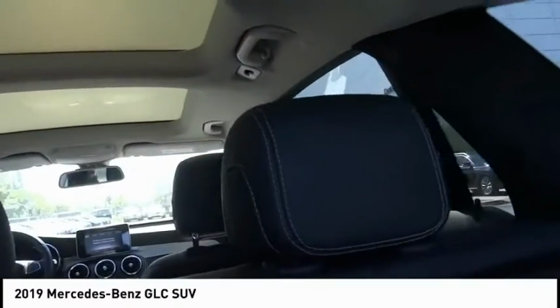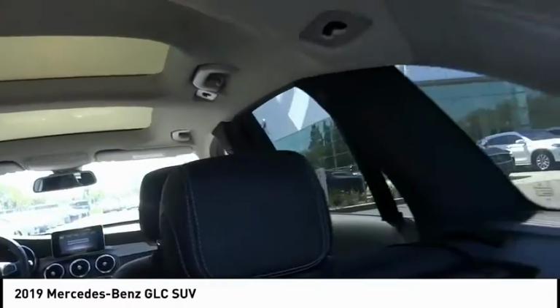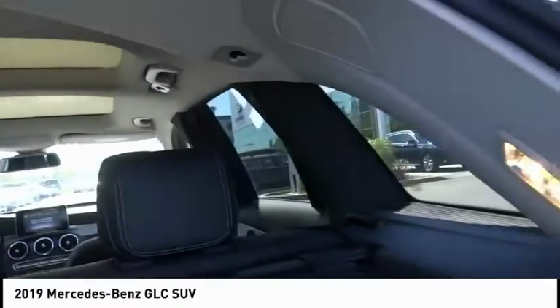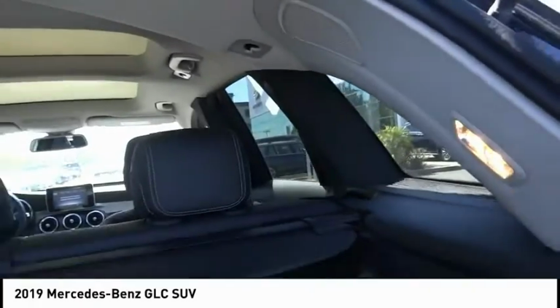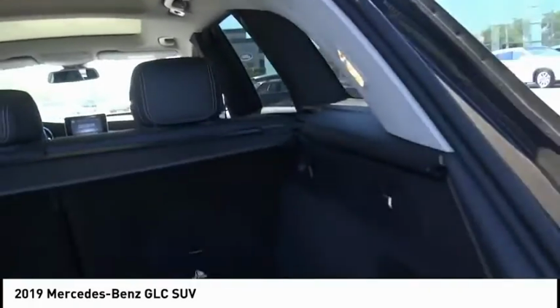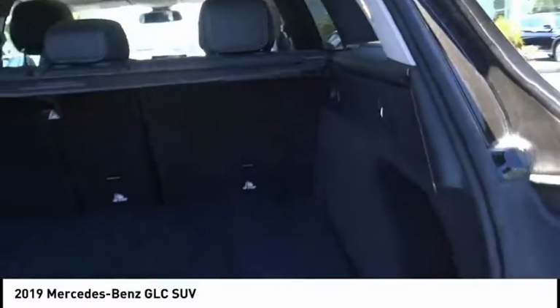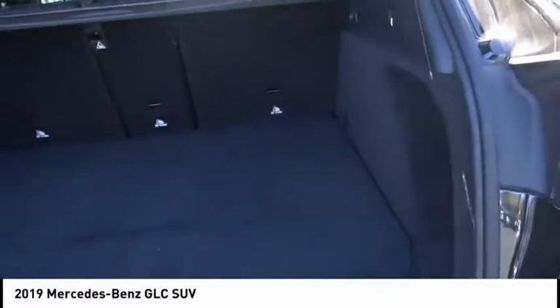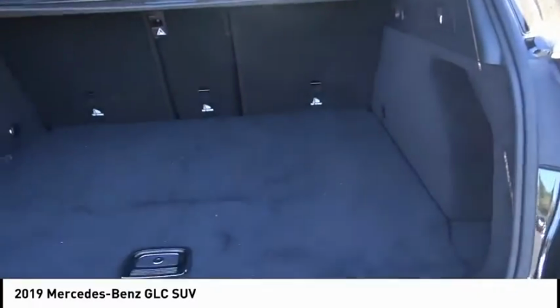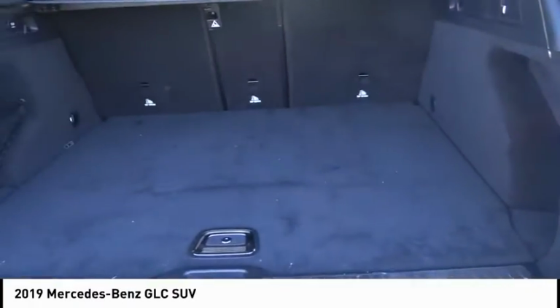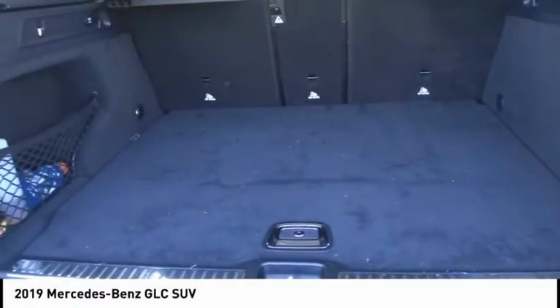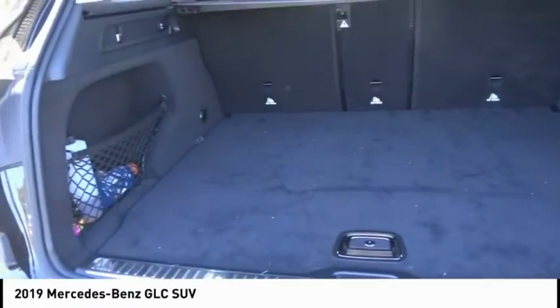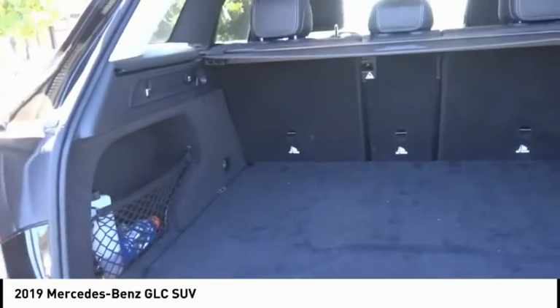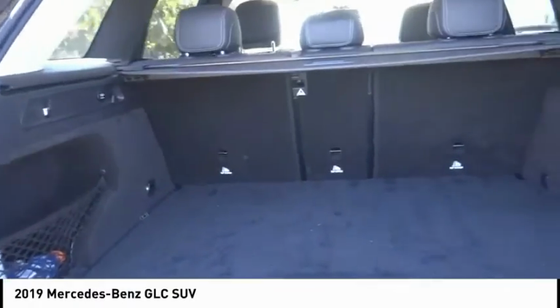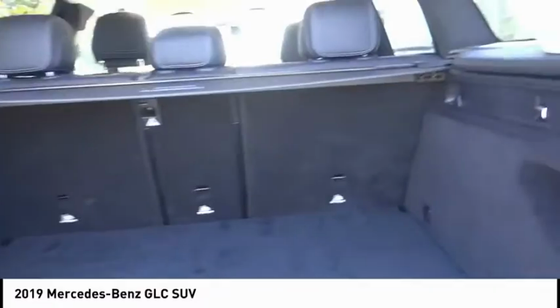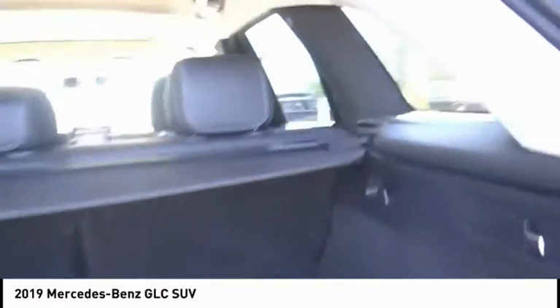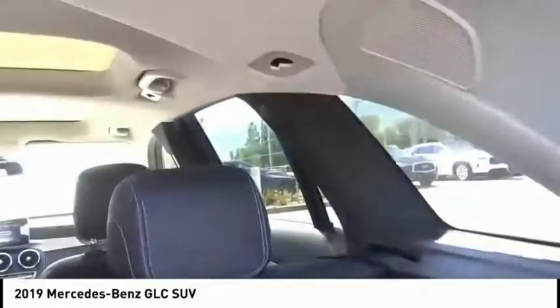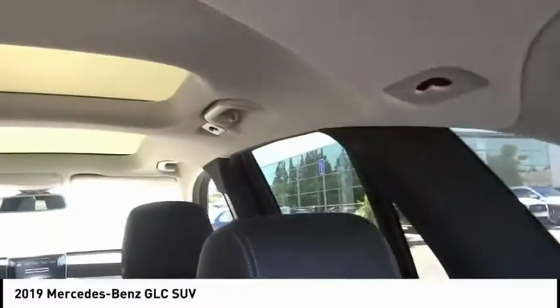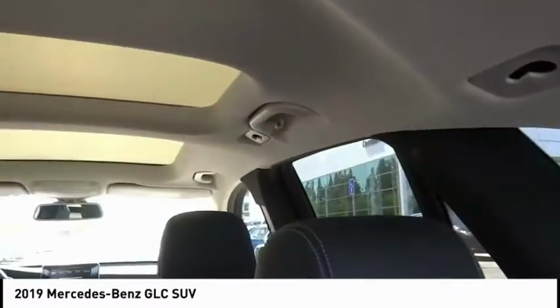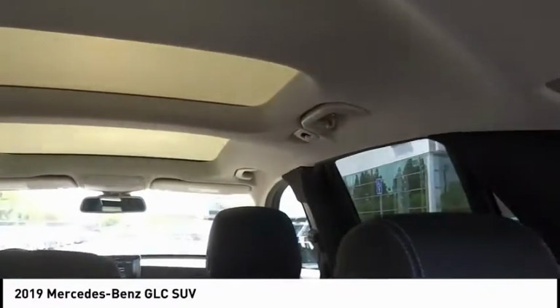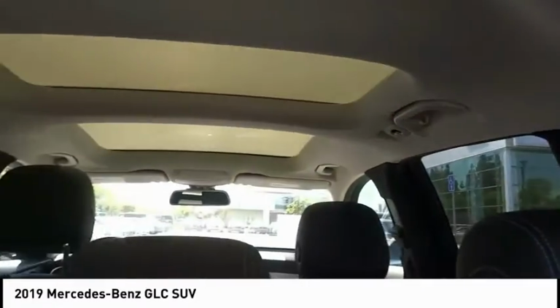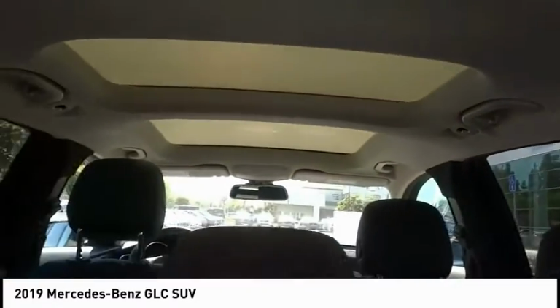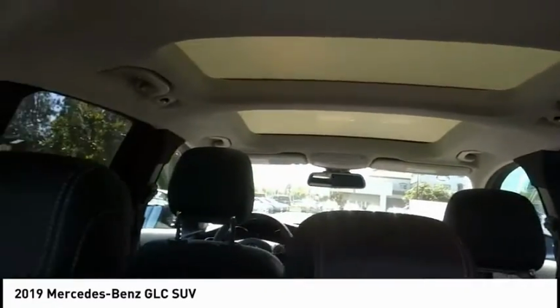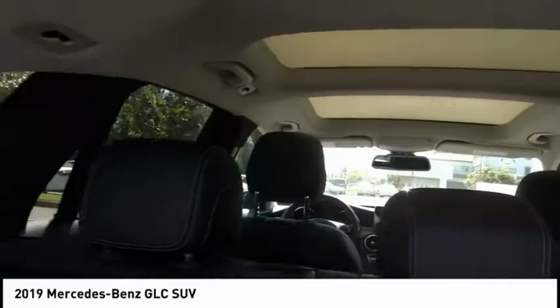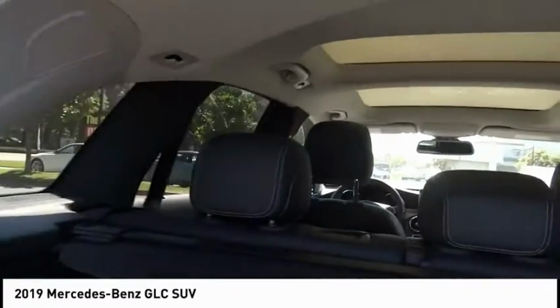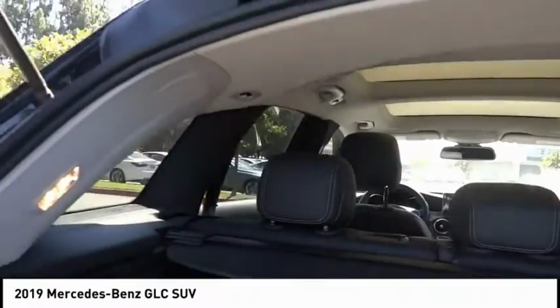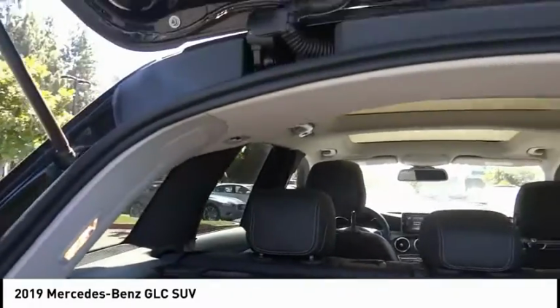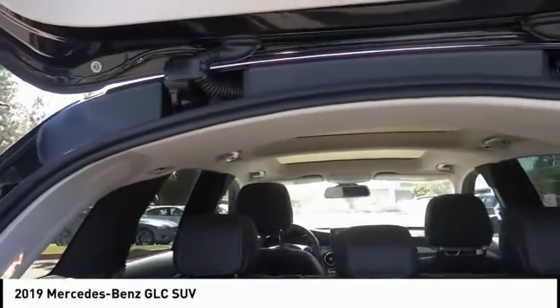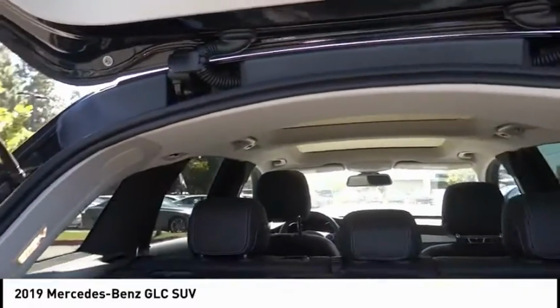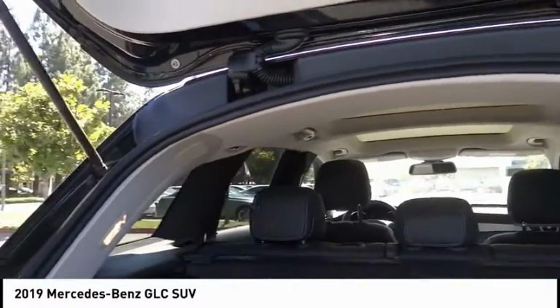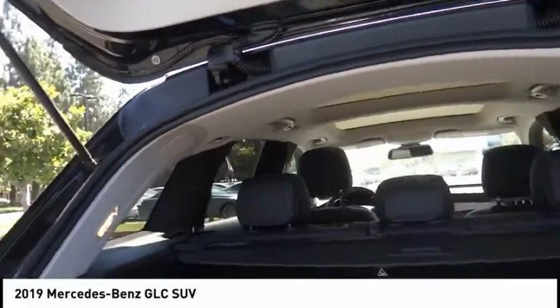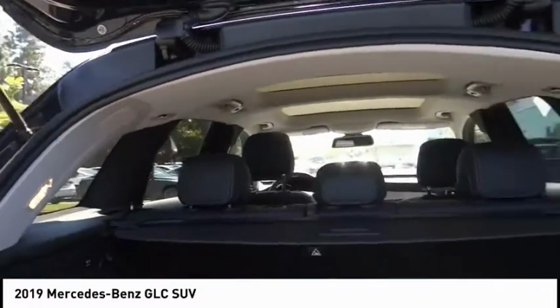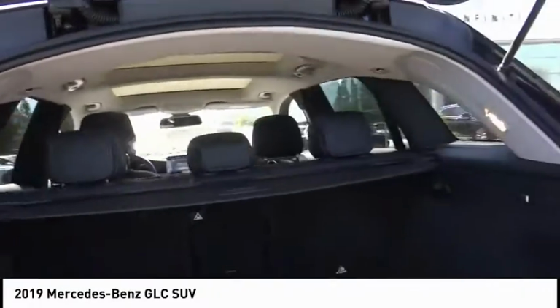Here are some of this vehicle's great options: electronic stability control, alloy wheels, power lift gate, brake assist, traction control, remote keyless entry, speed control, four-wheel disc brakes, rain-sensing wipers, and rear fog light.